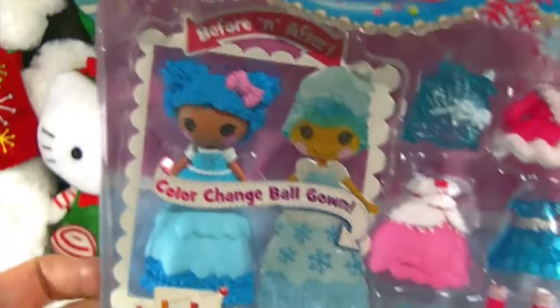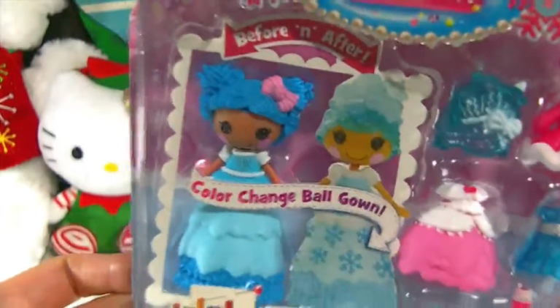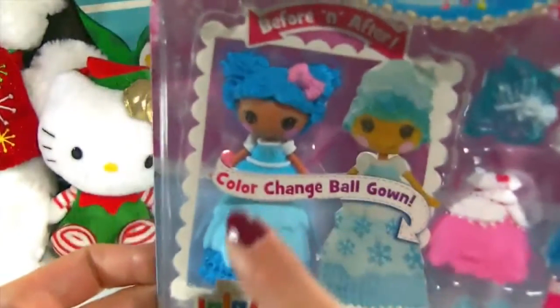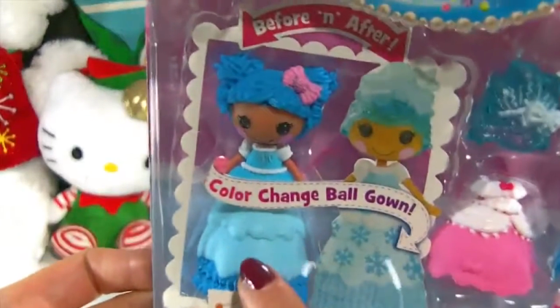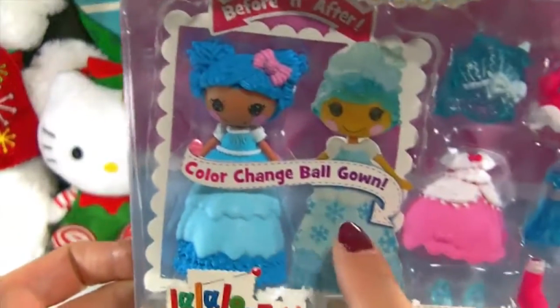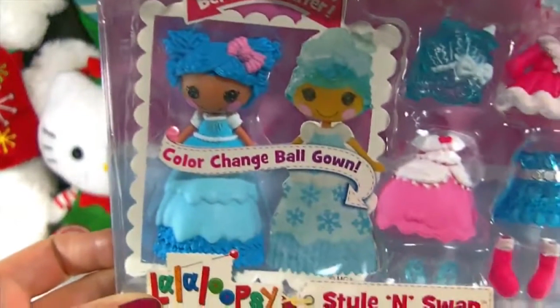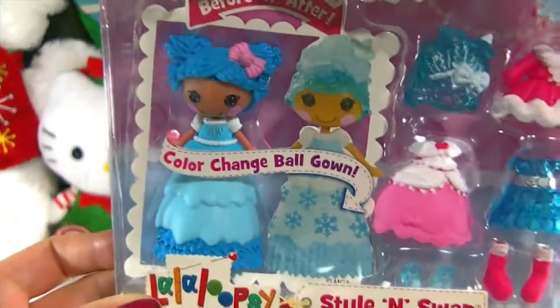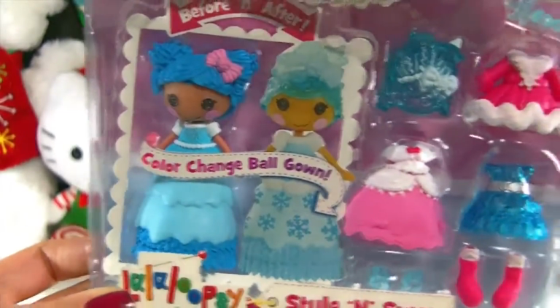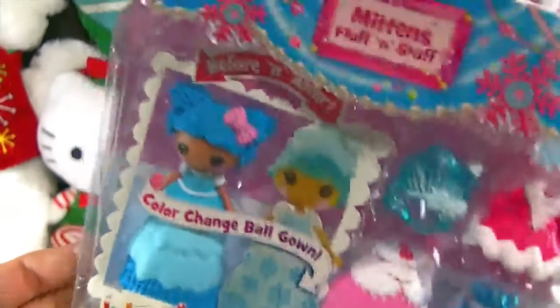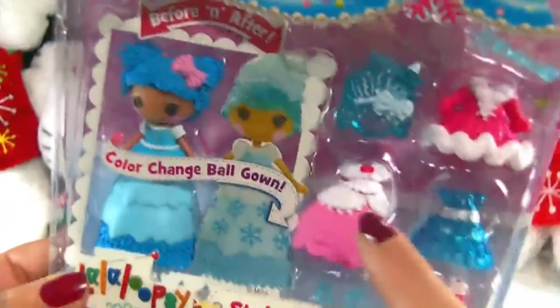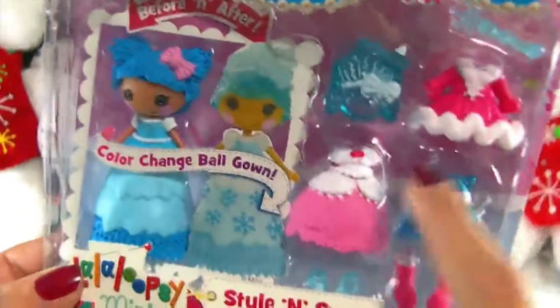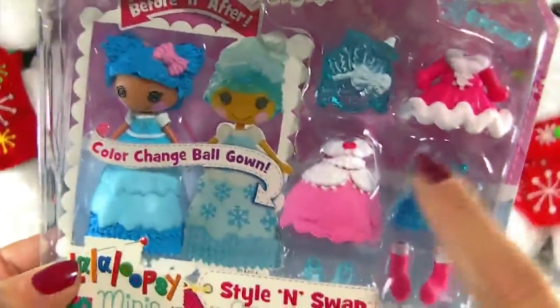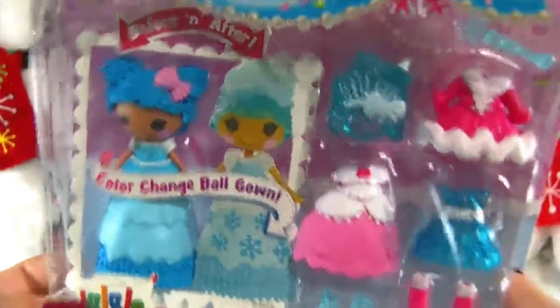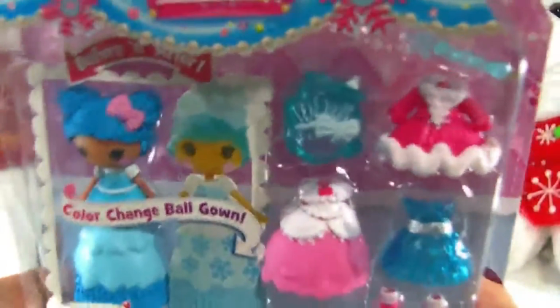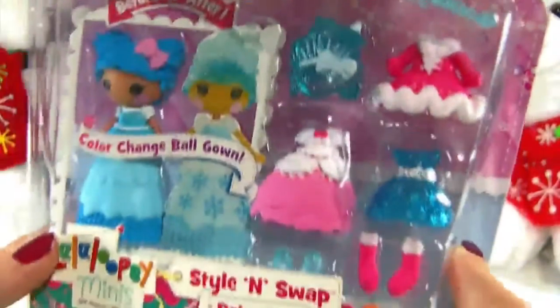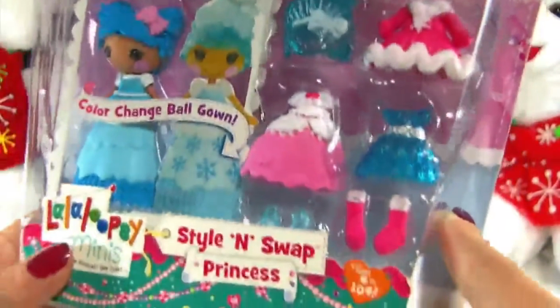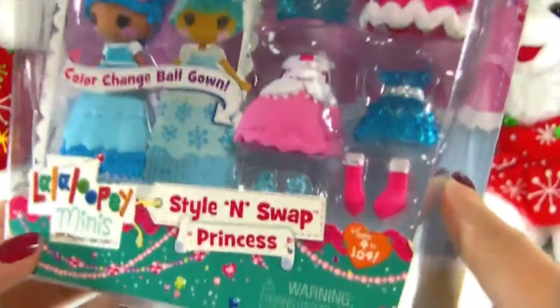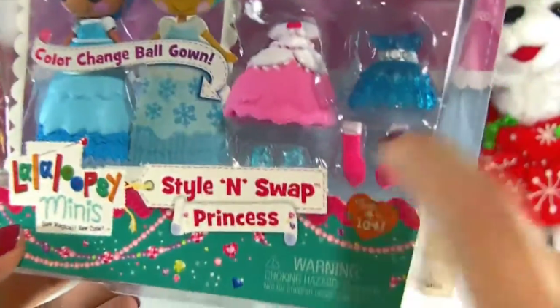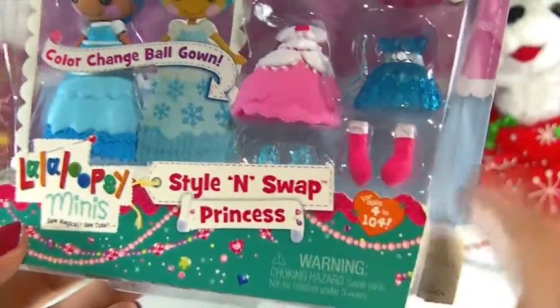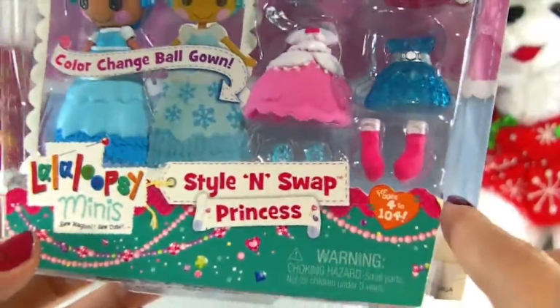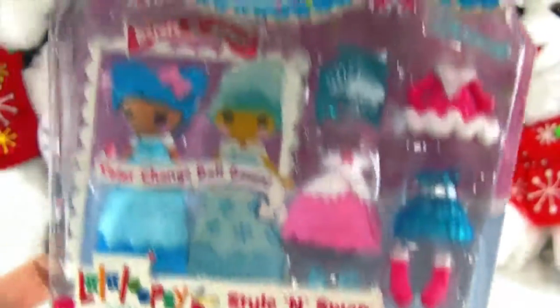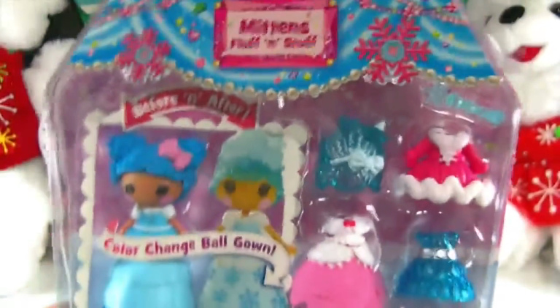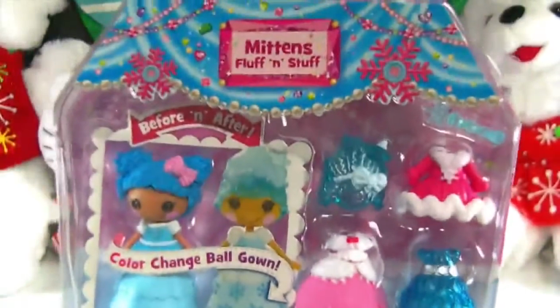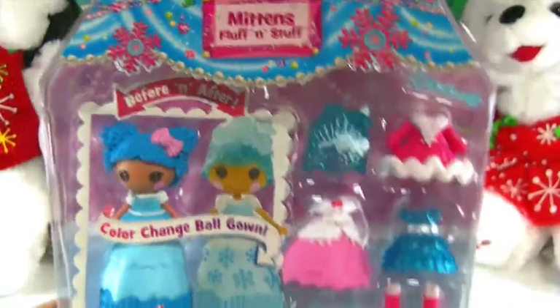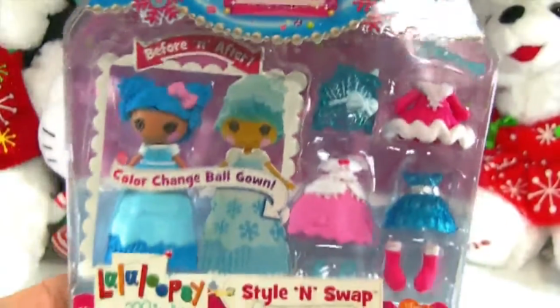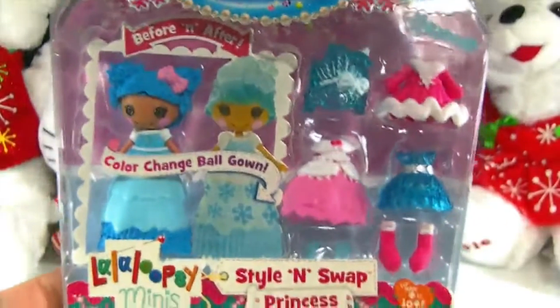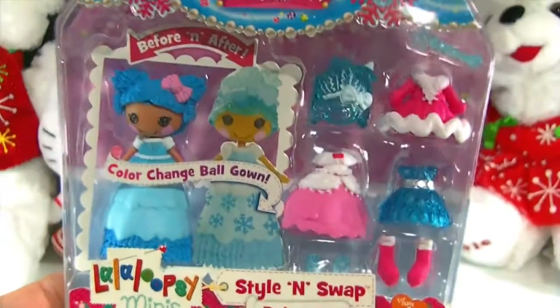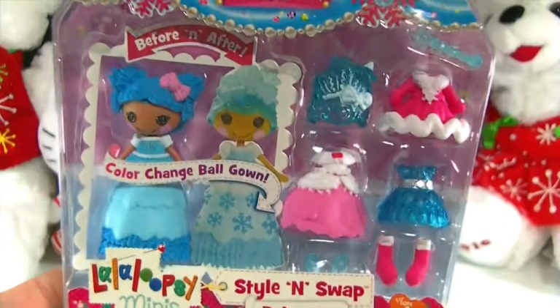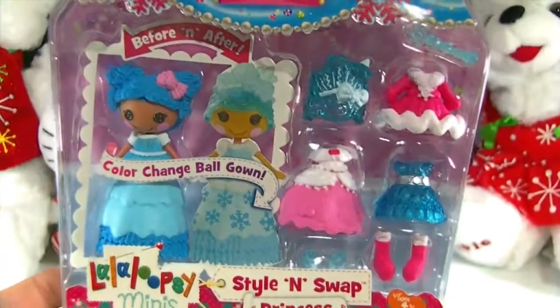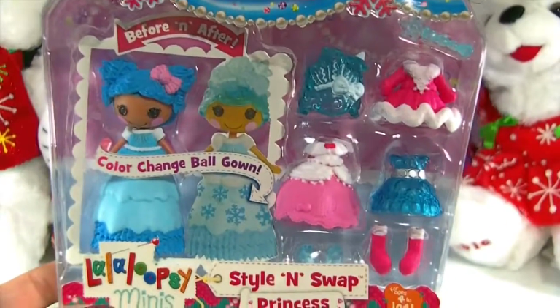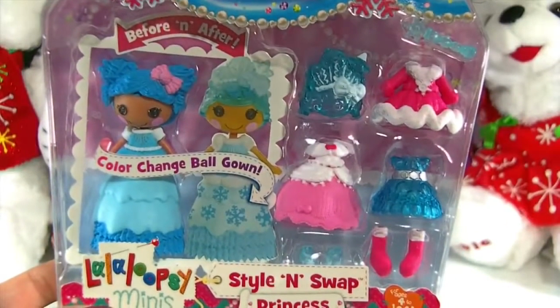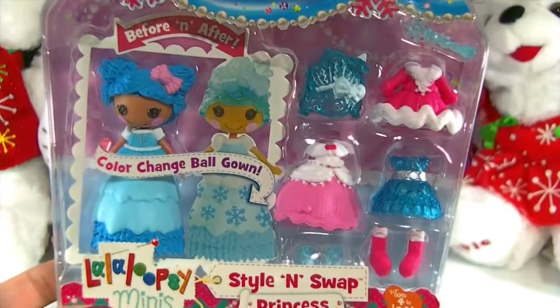It shows here a before and after look. She comes with different hats and accessories, dresses, and she looks really, really cute. I'm going to go ahead and get her opened up and we'll take a closer look at everything that she comes with.